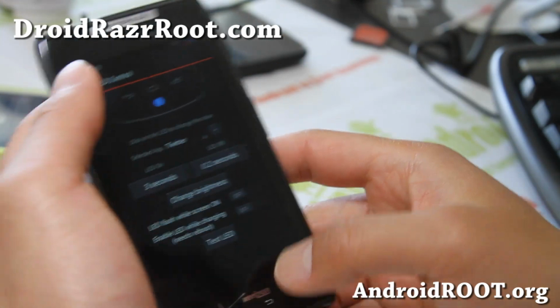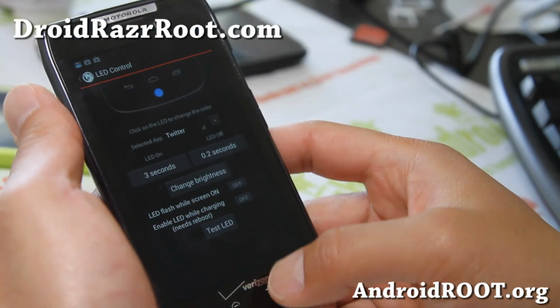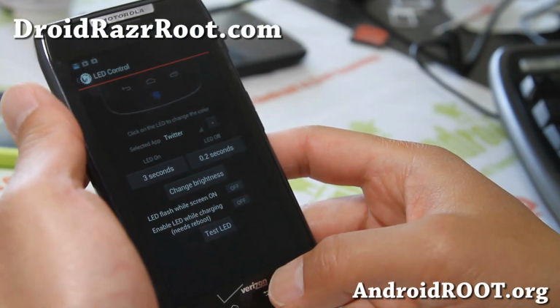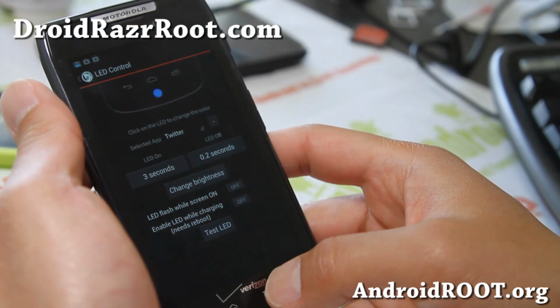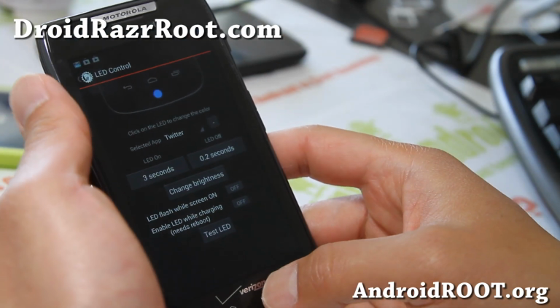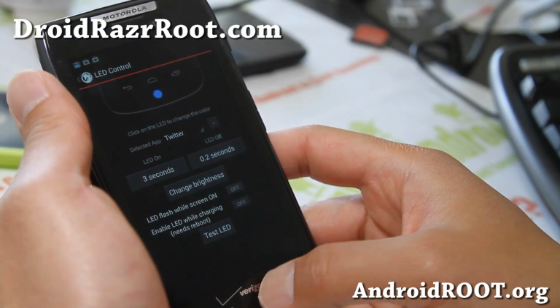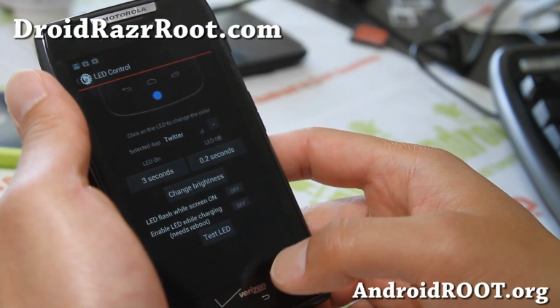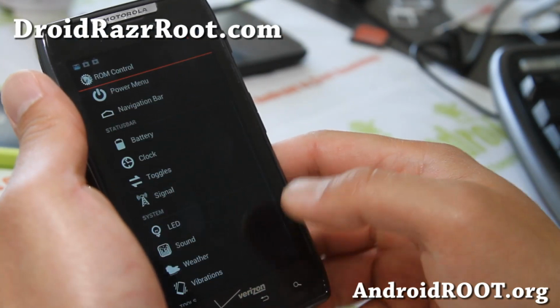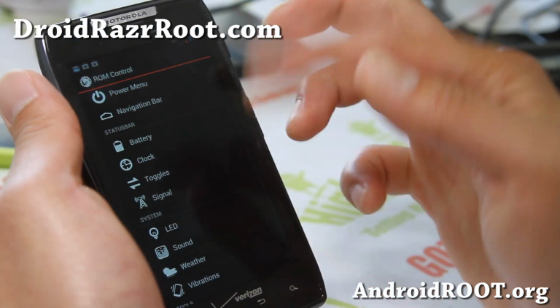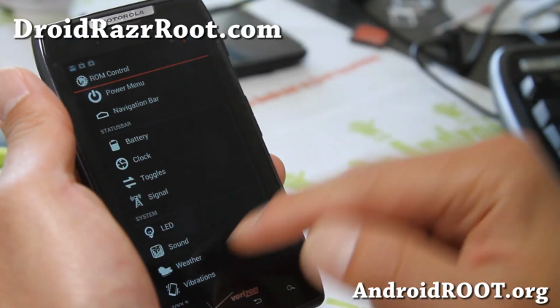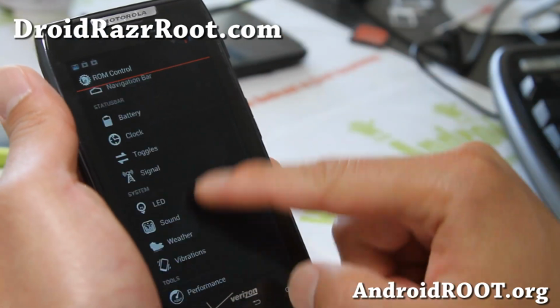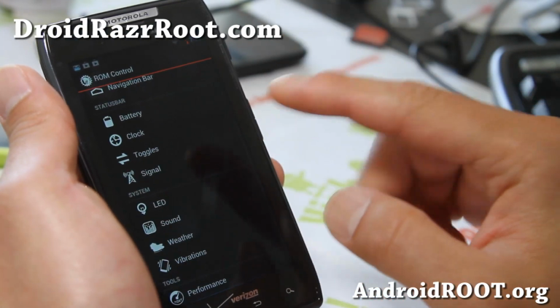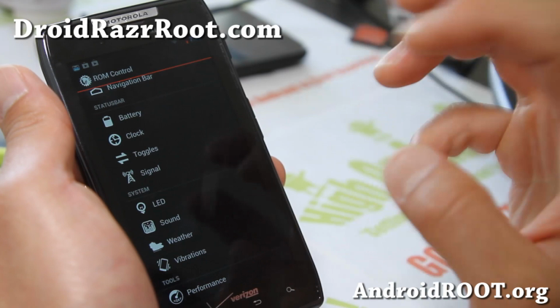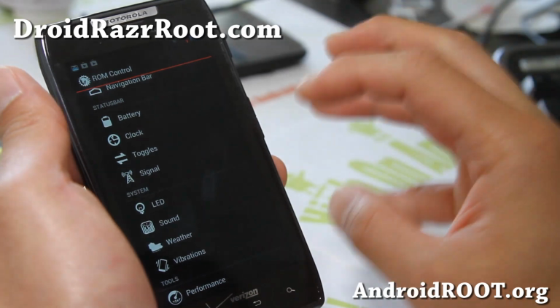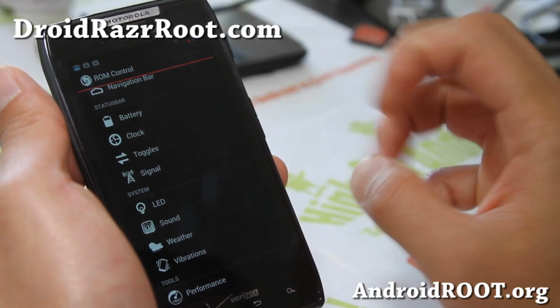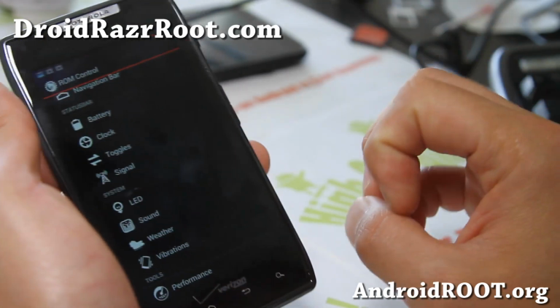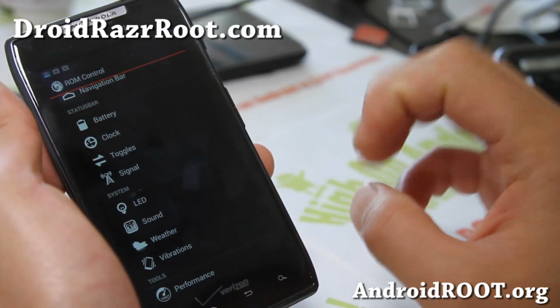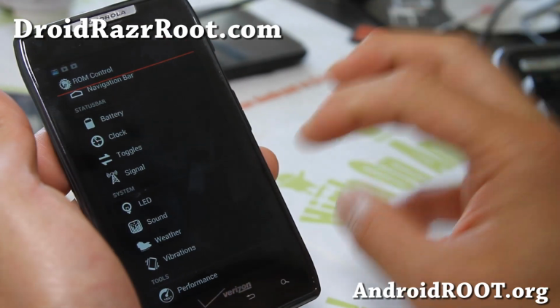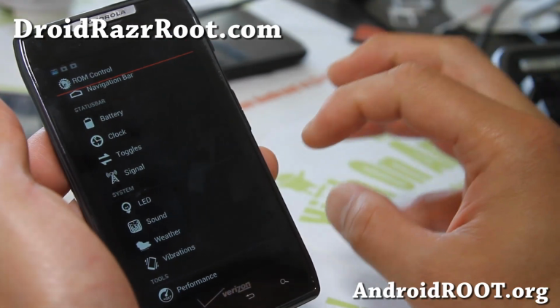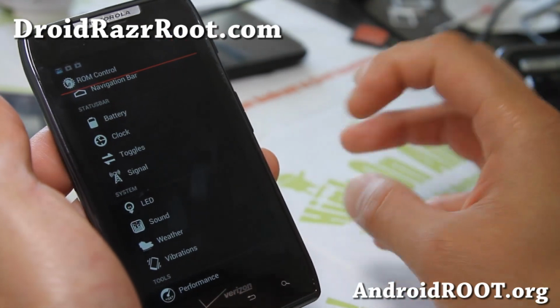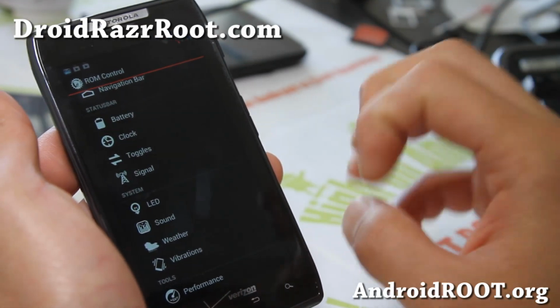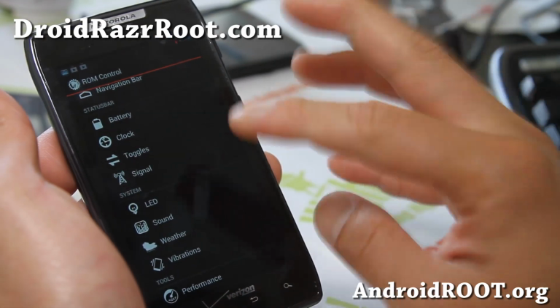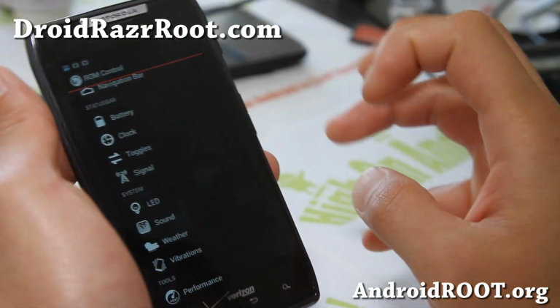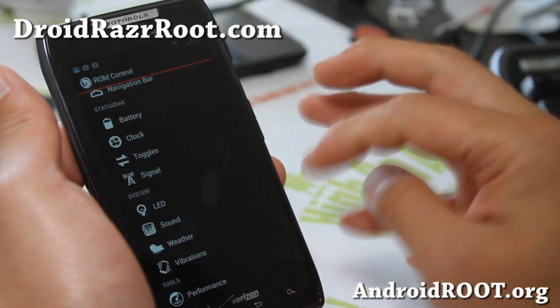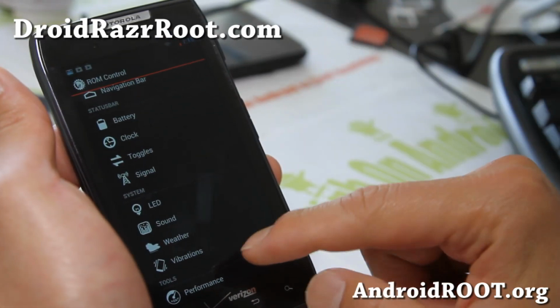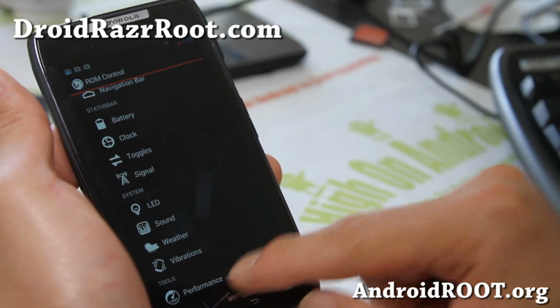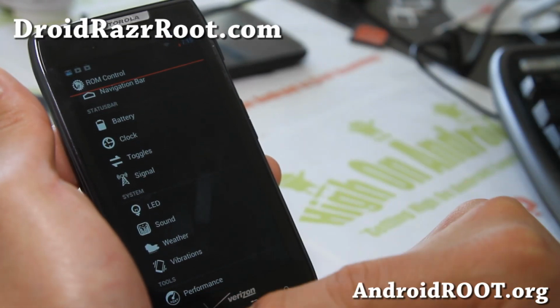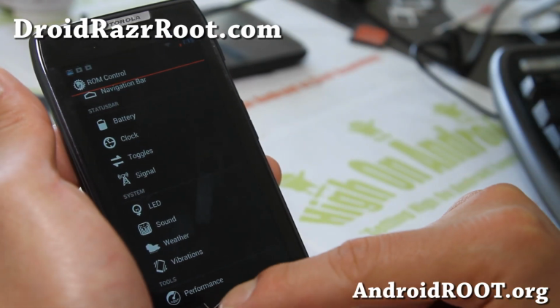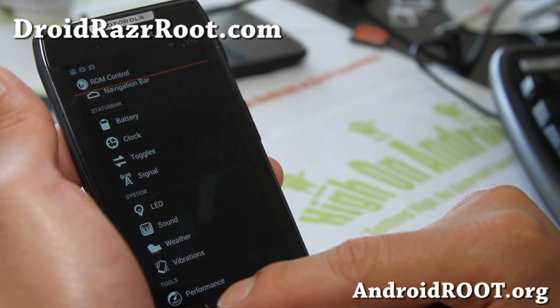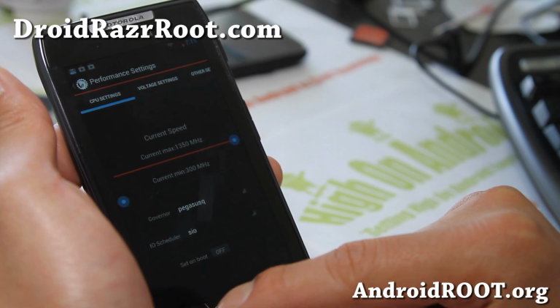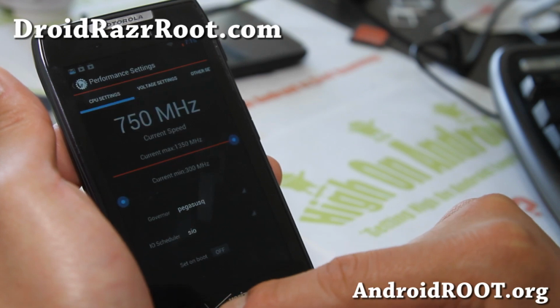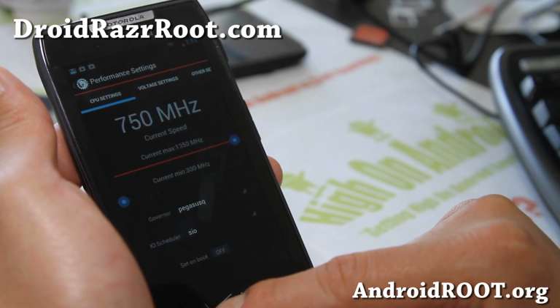You can set it for all kinds of different apps and get LED notifications on your phone without turning your screen on.